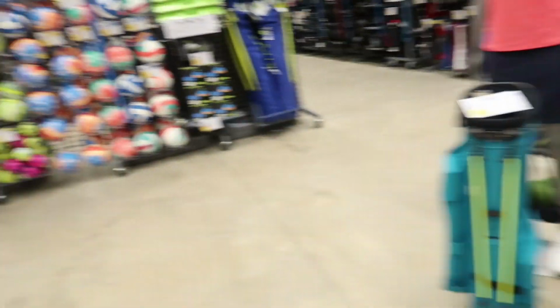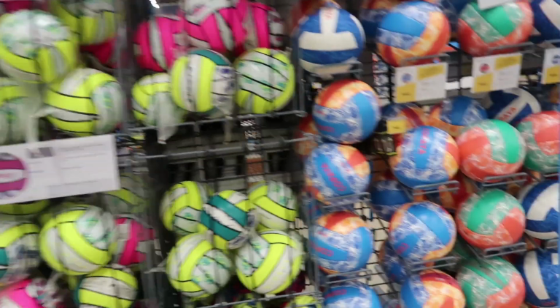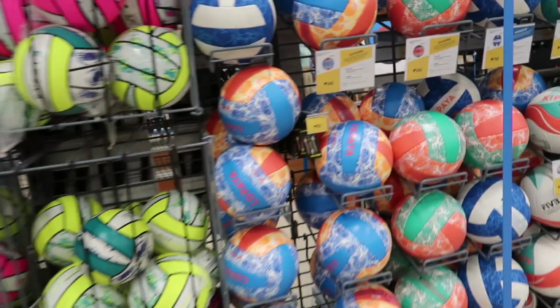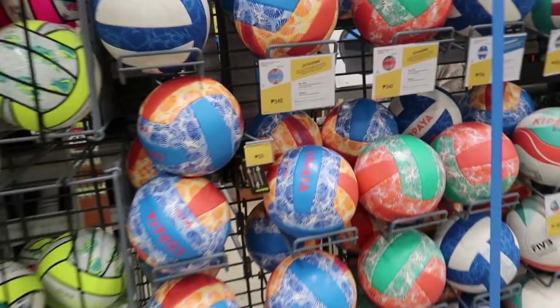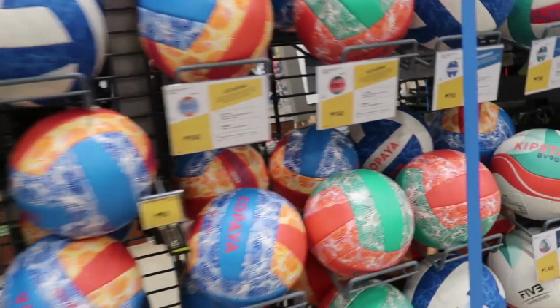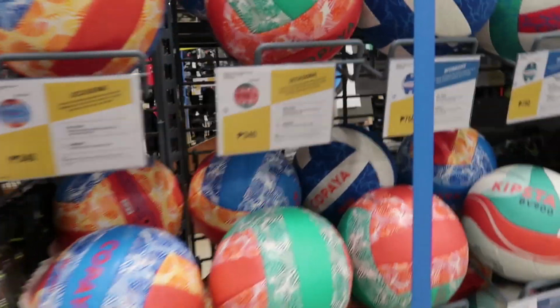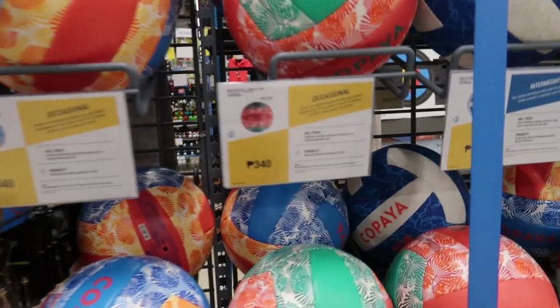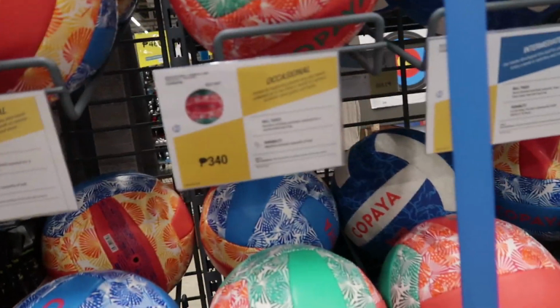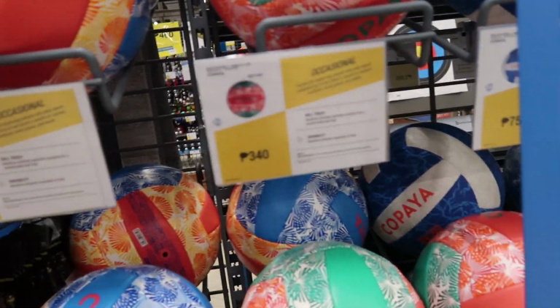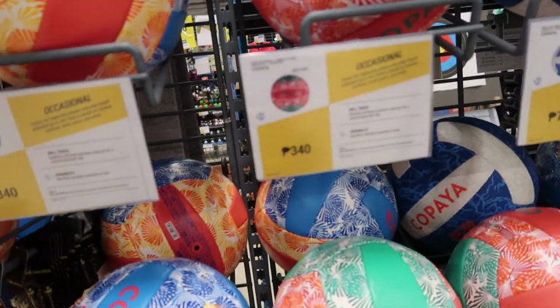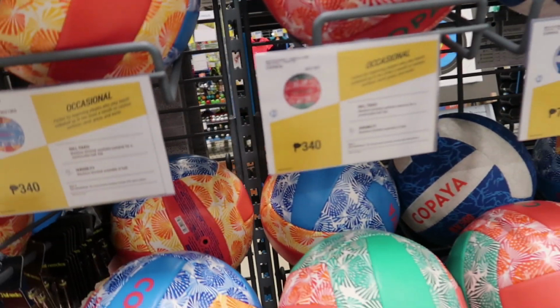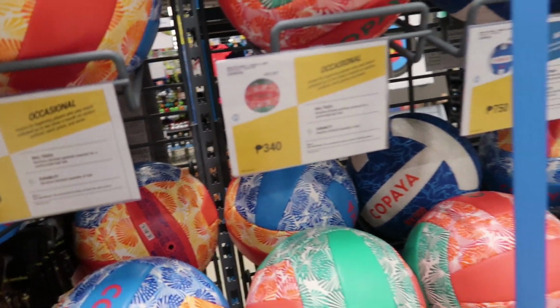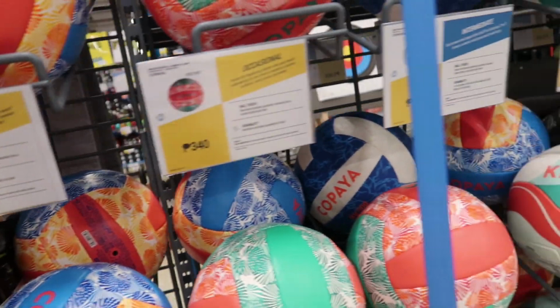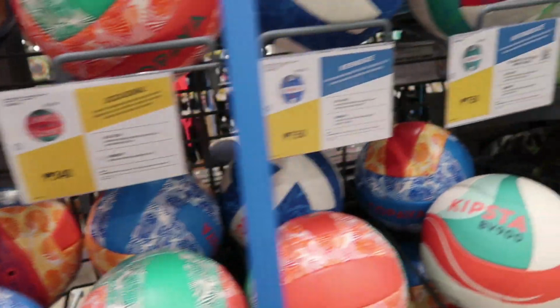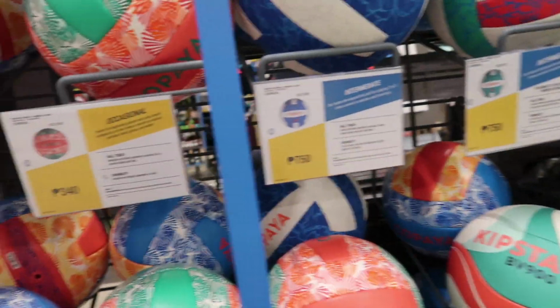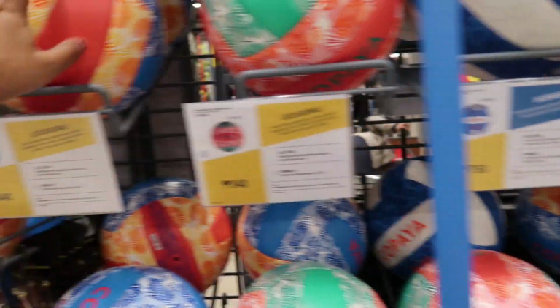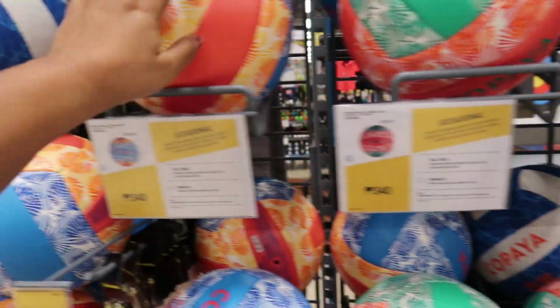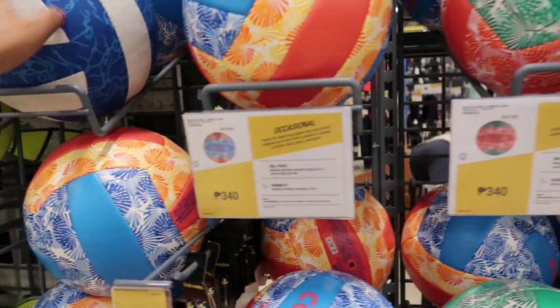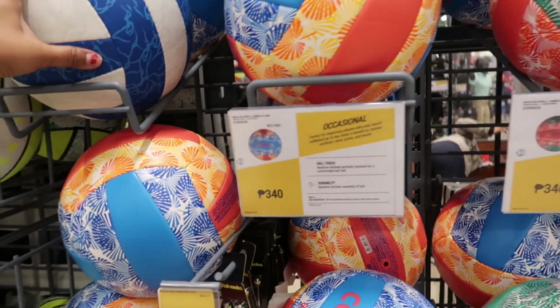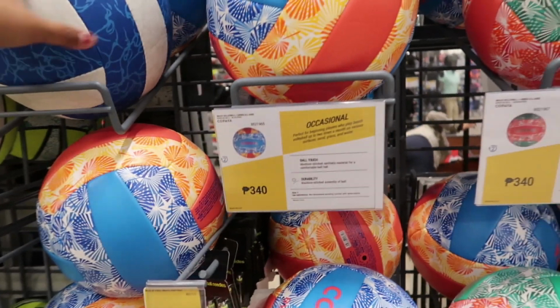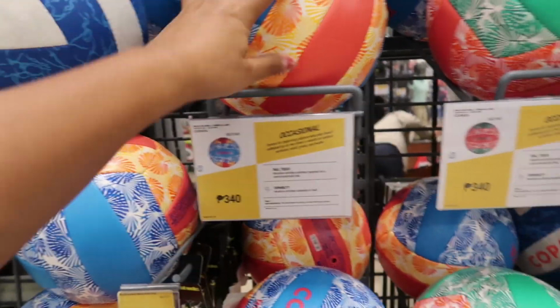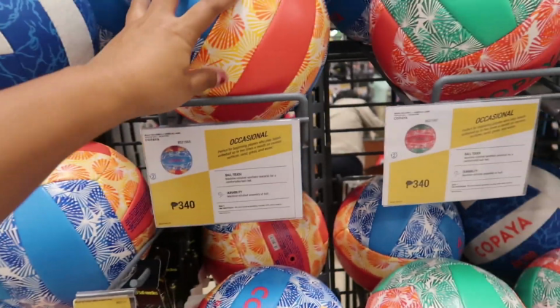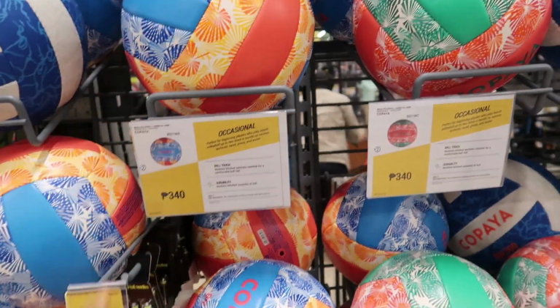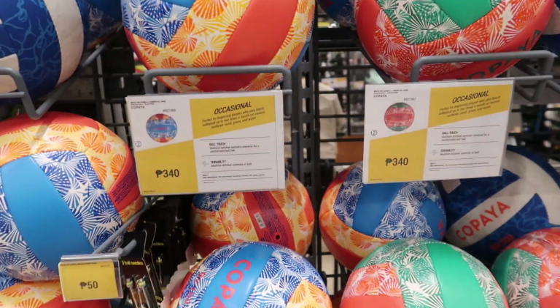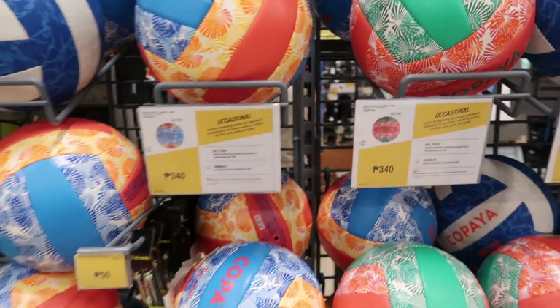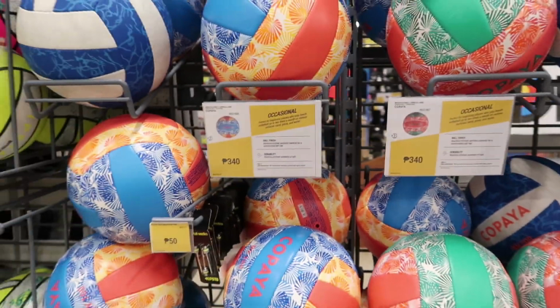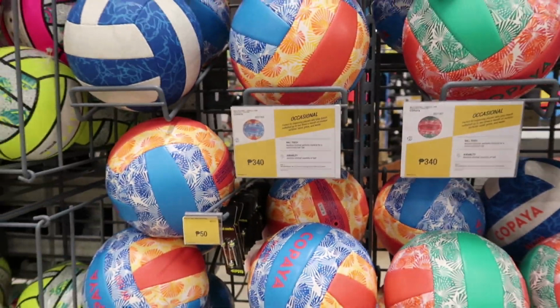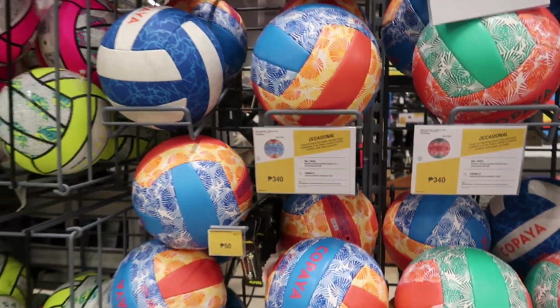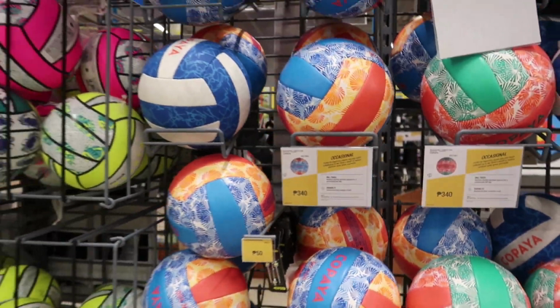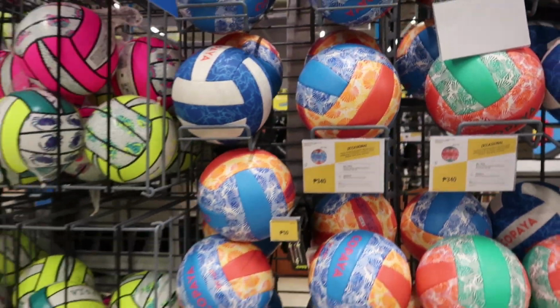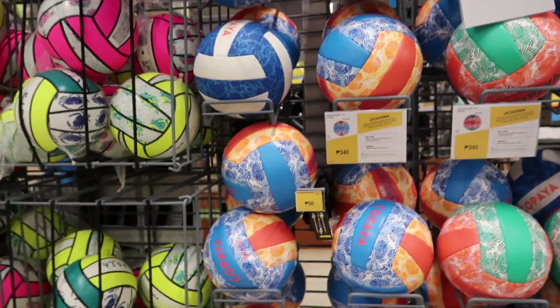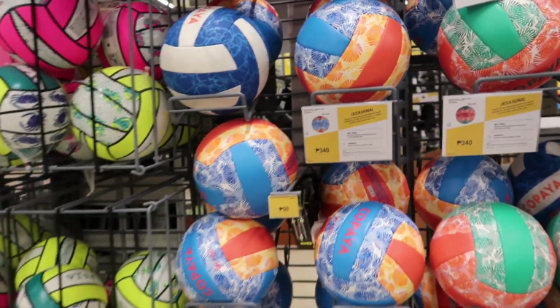Over here is volleyball. Last time some of these were around 50 at a time. This one is 340 — it's very nice.